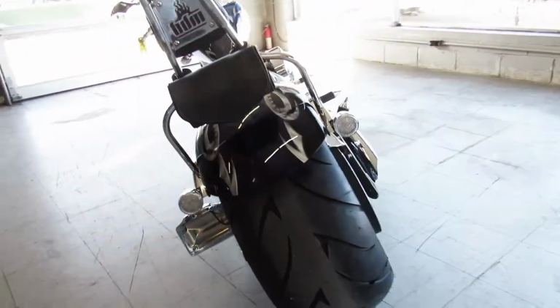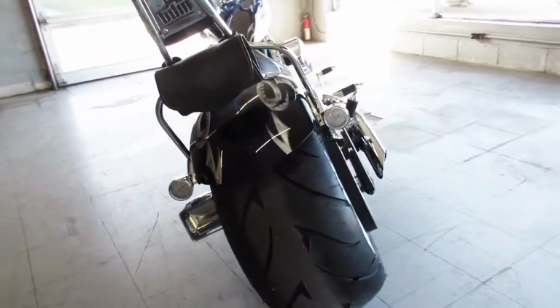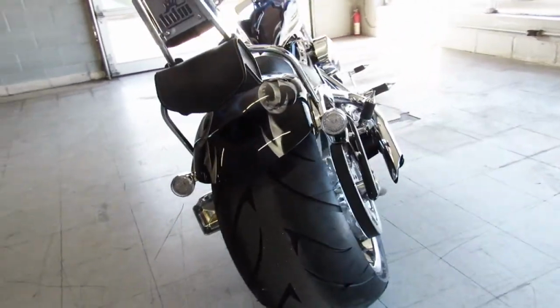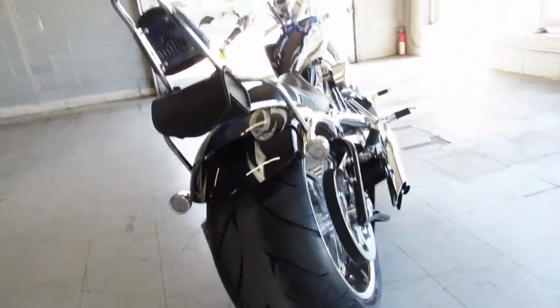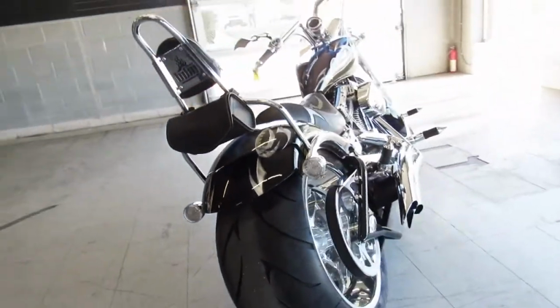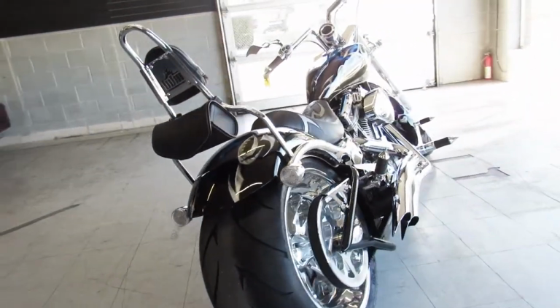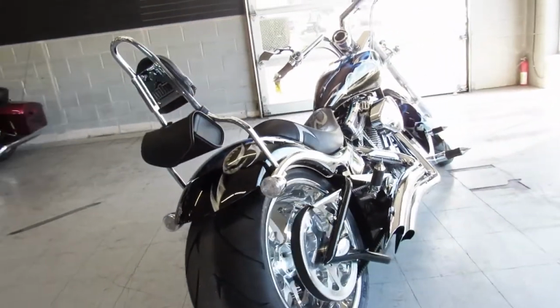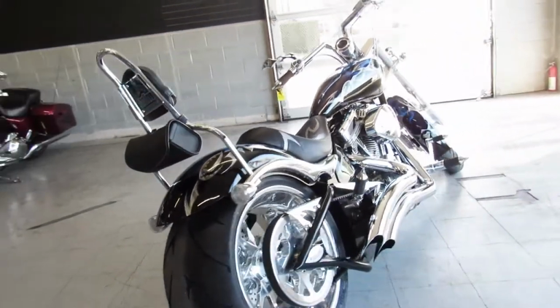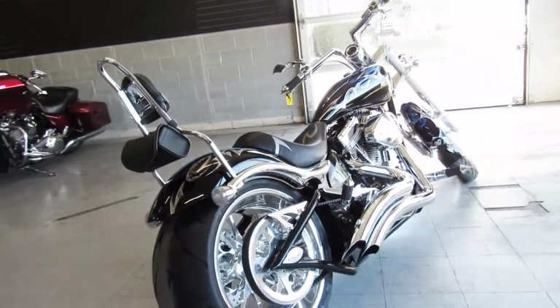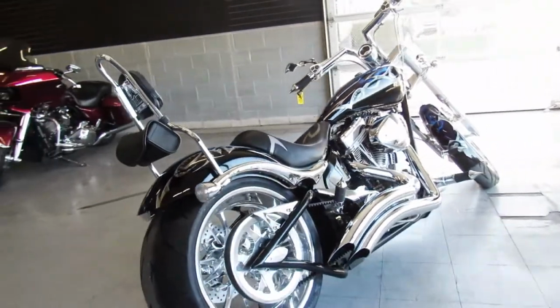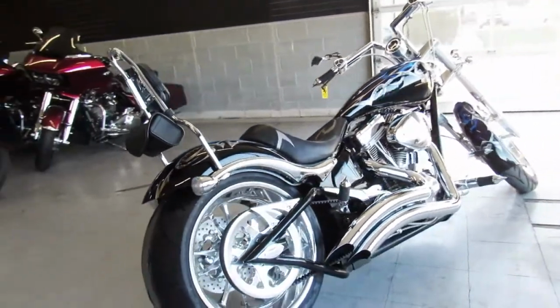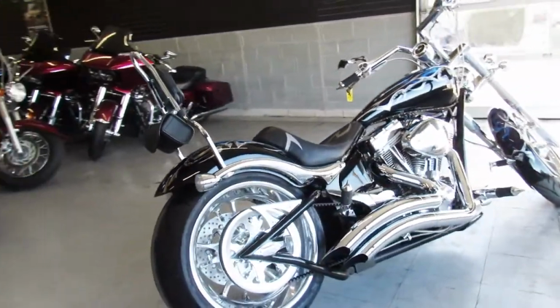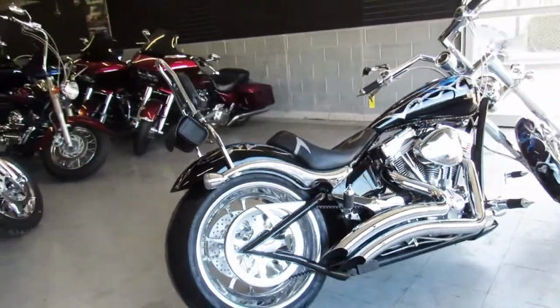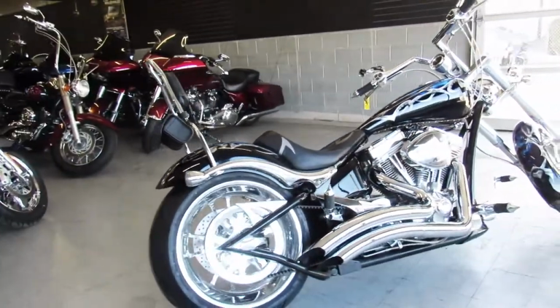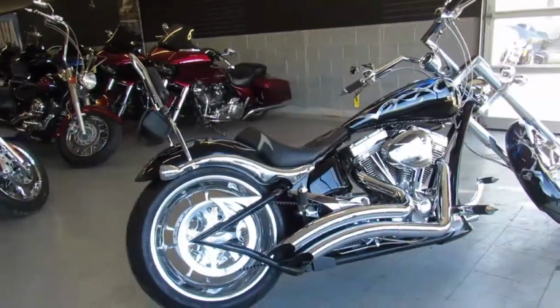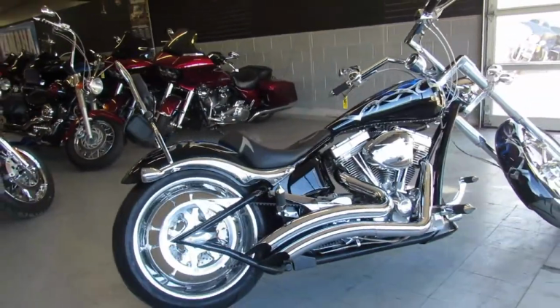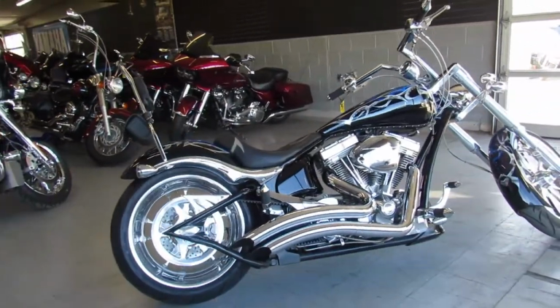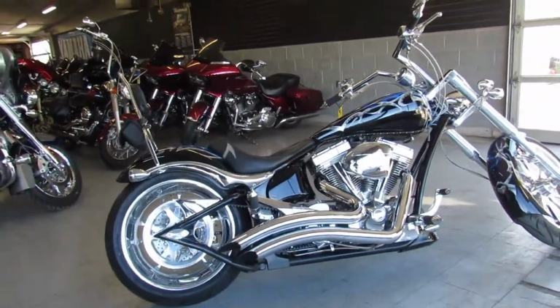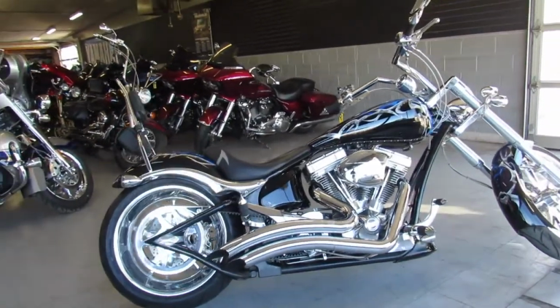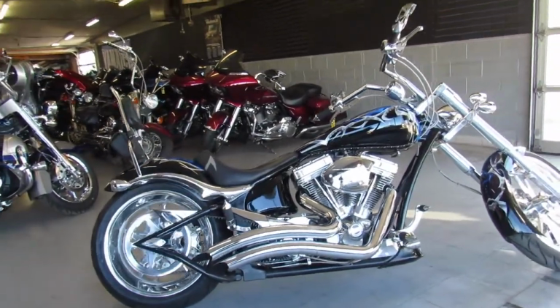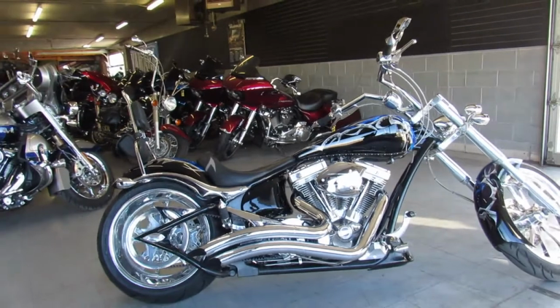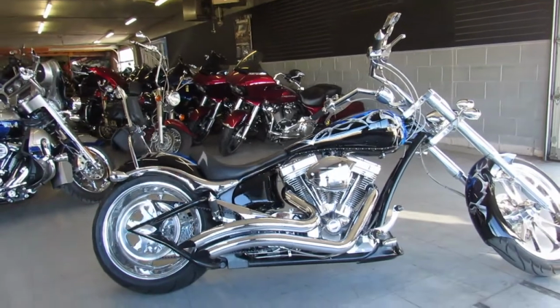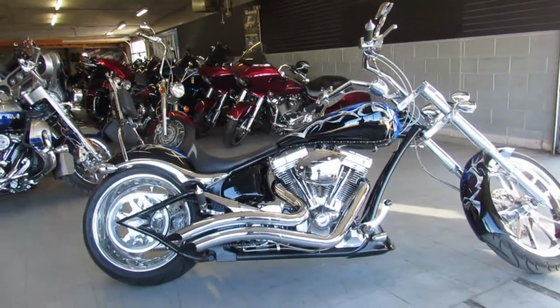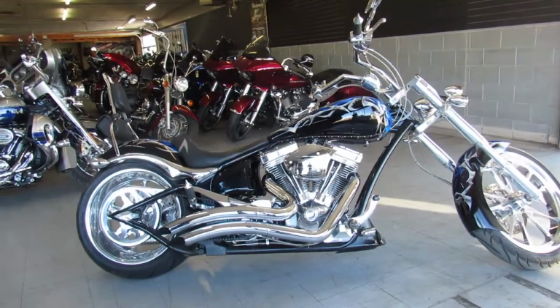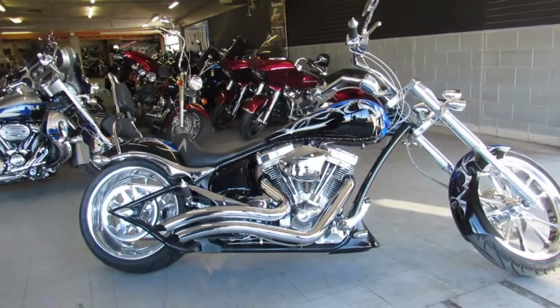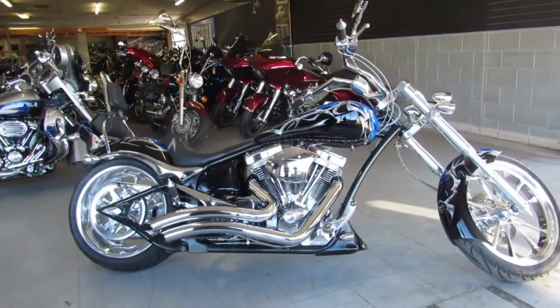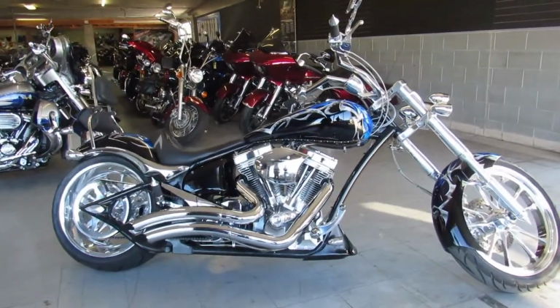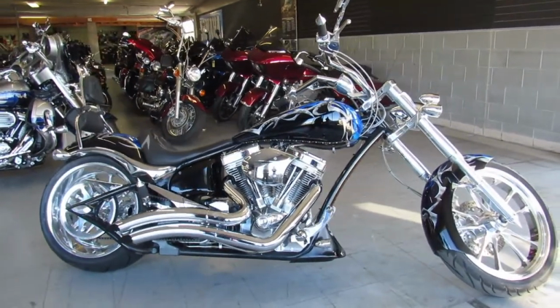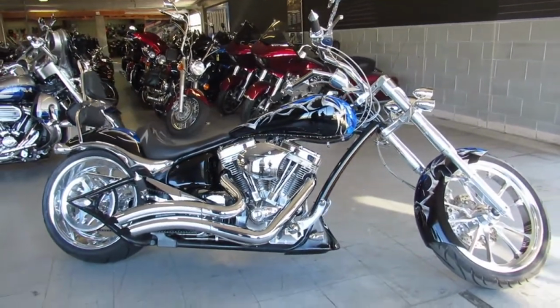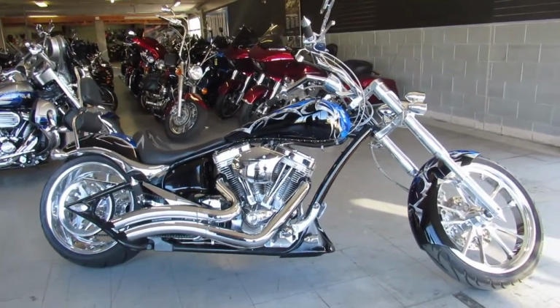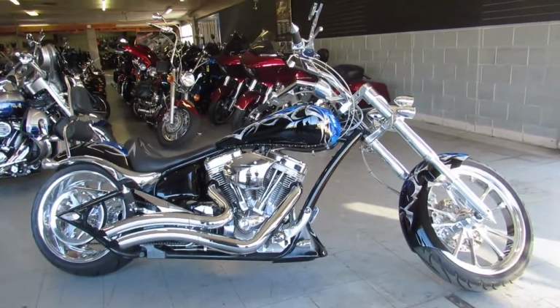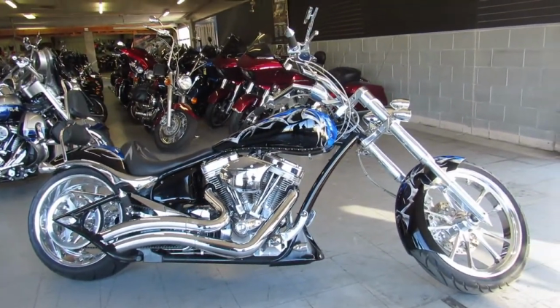It's a 2007 Big Dog Bulldog here at ApprovalPowerSports.com. Guaranteed financing, leasing programs, layaway programs, your trades always welcome. Call us at 810-648-9500.